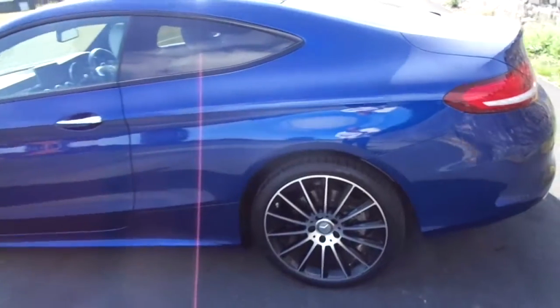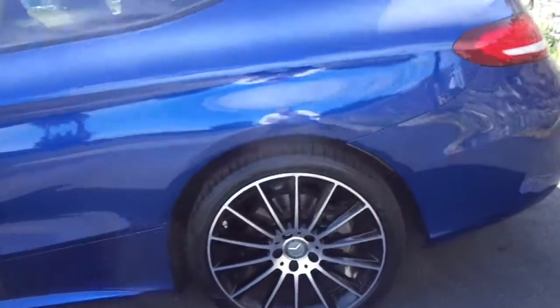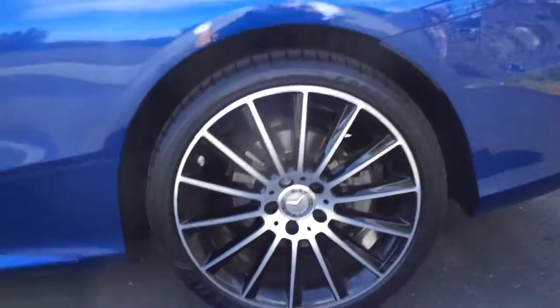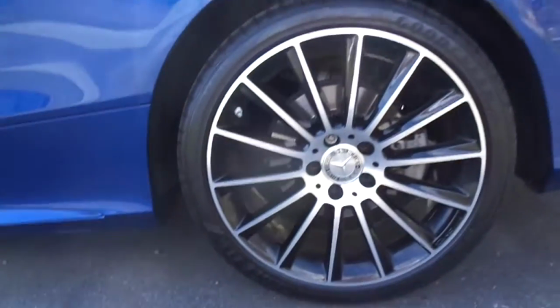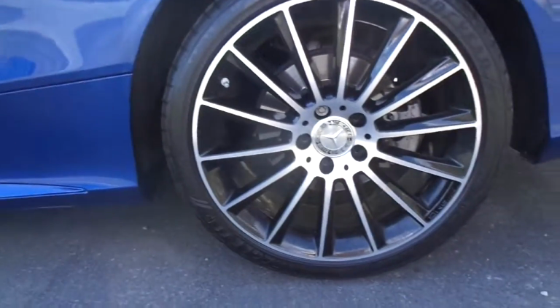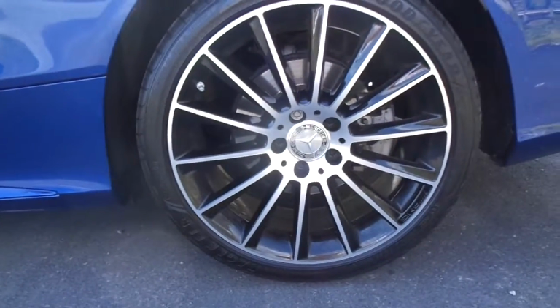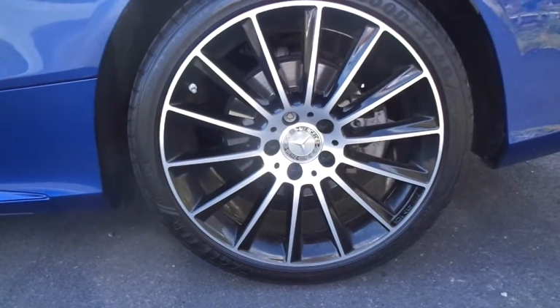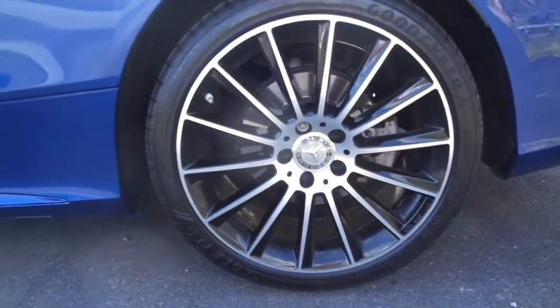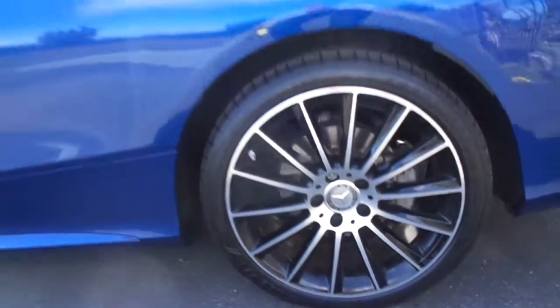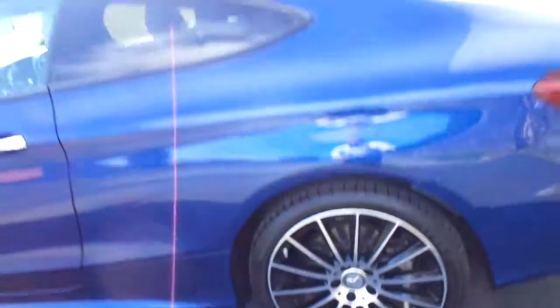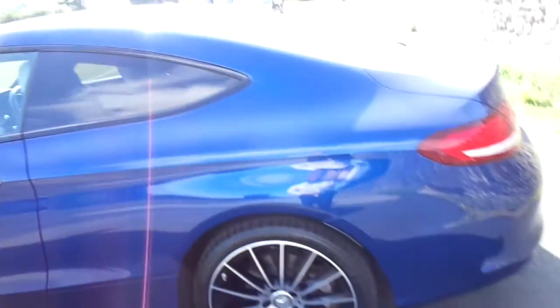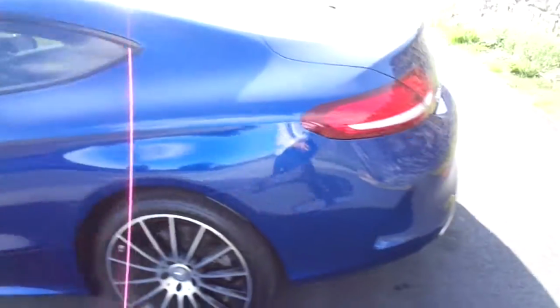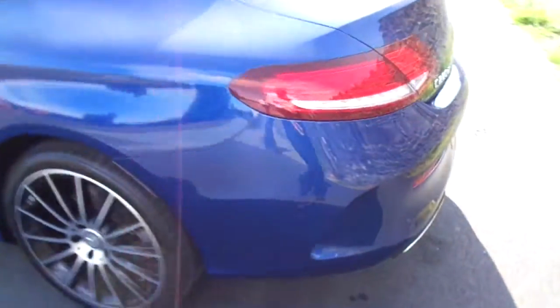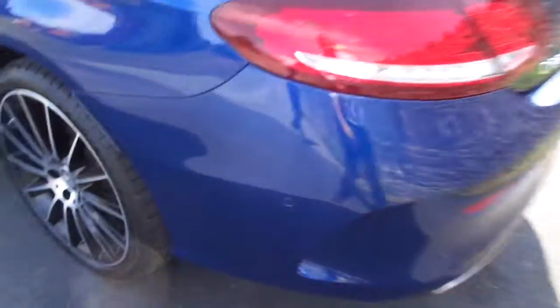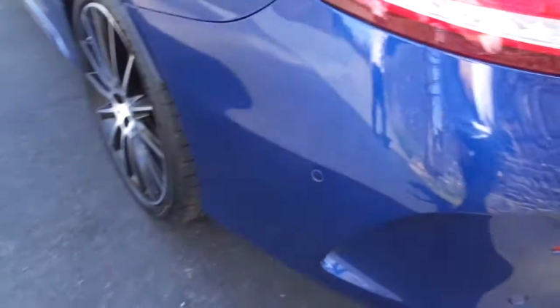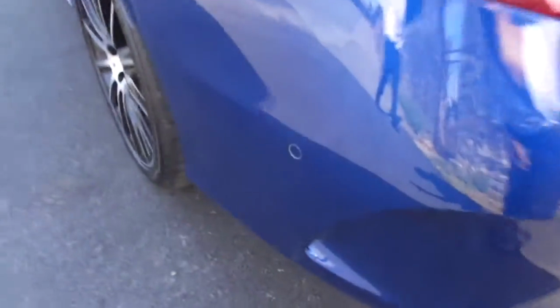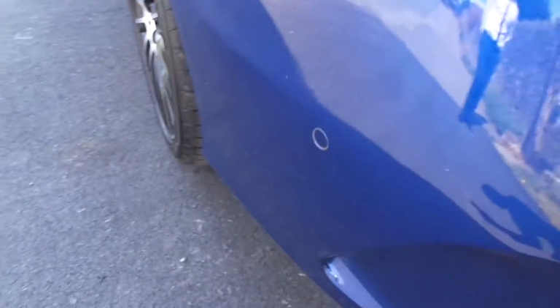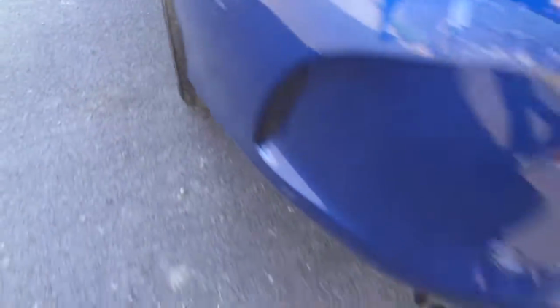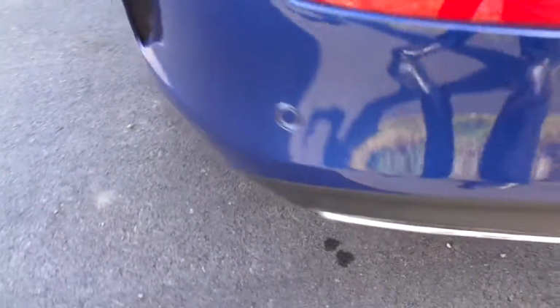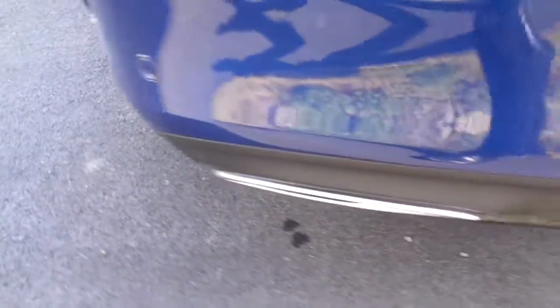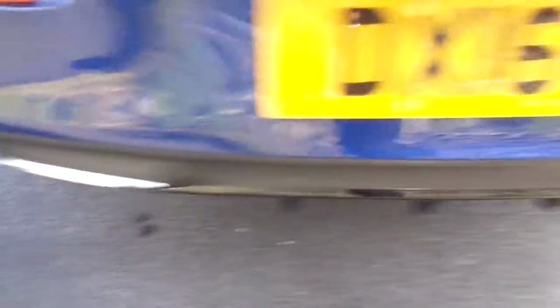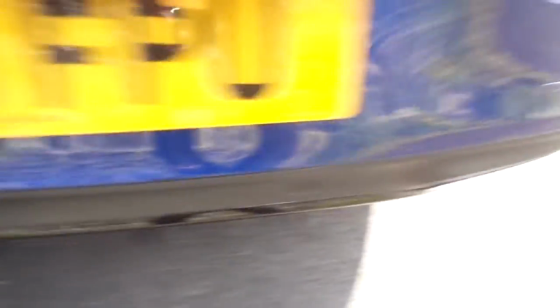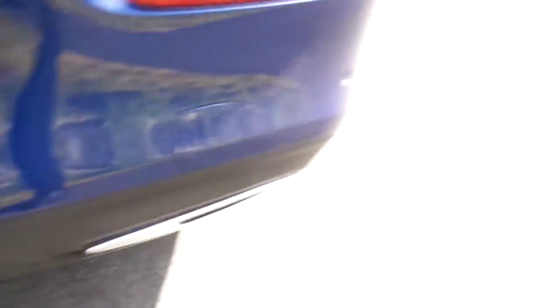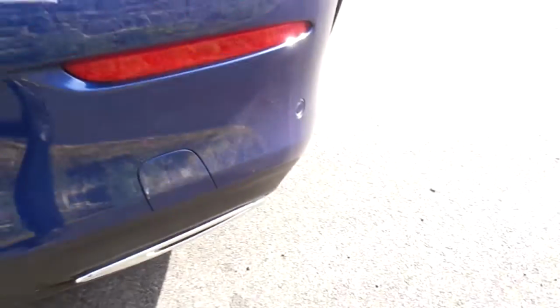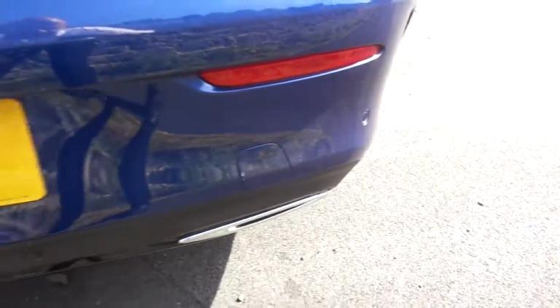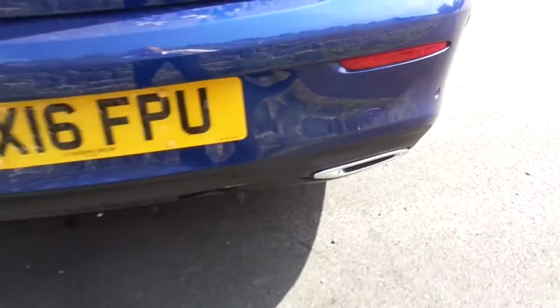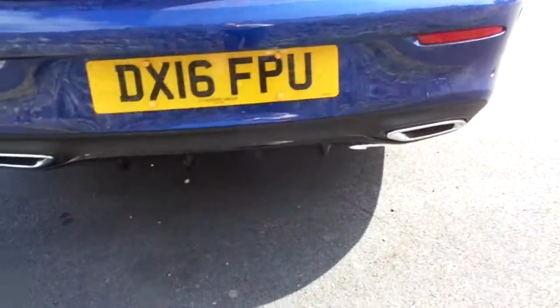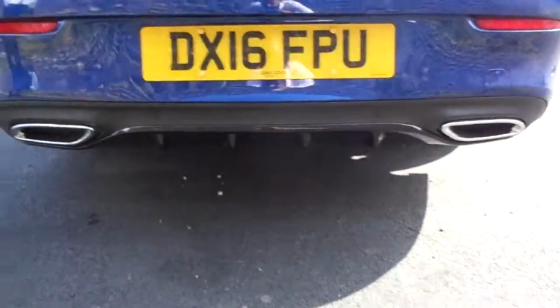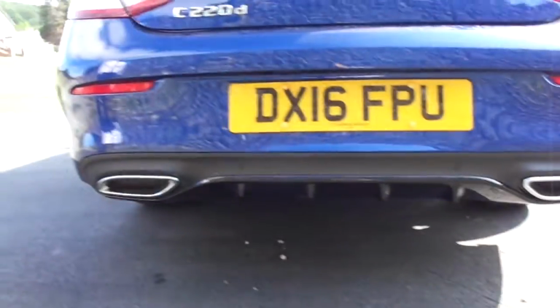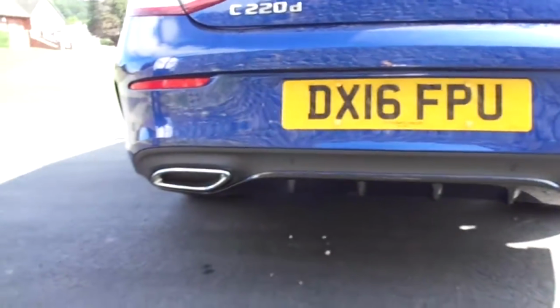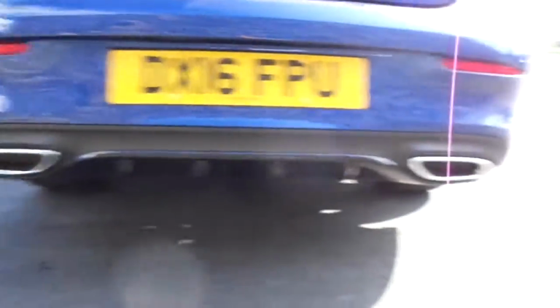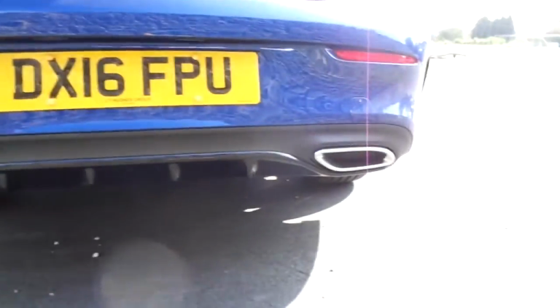It comes with Mercedes black and silver 19 inch alloys. Around the back you've got parking sensors running all the way along the bottom, and dual exhaust at the very bottom there.